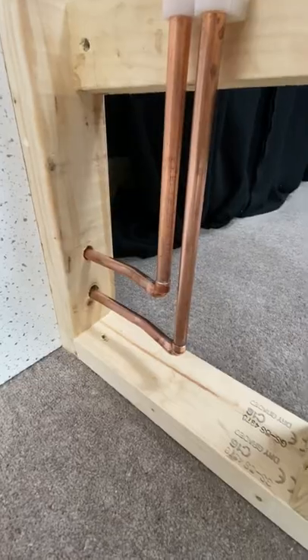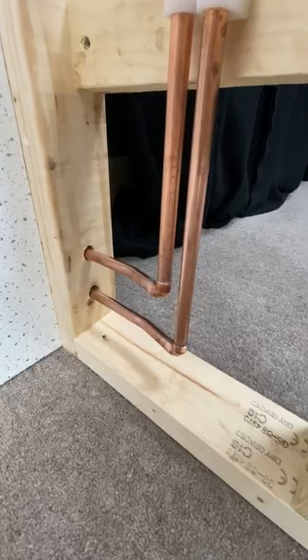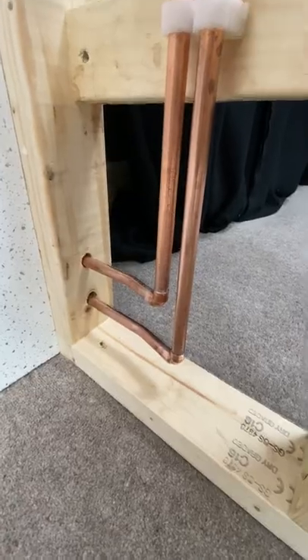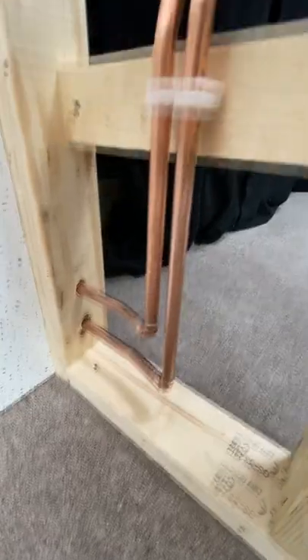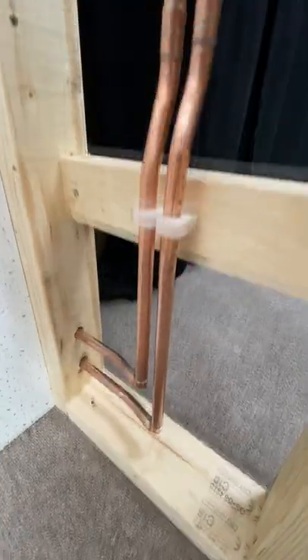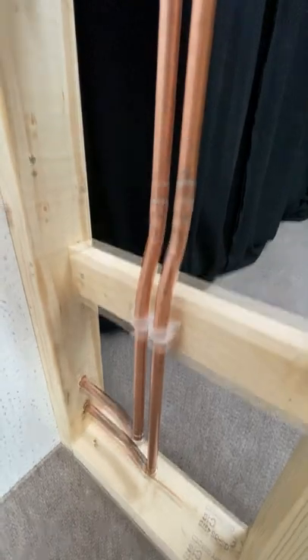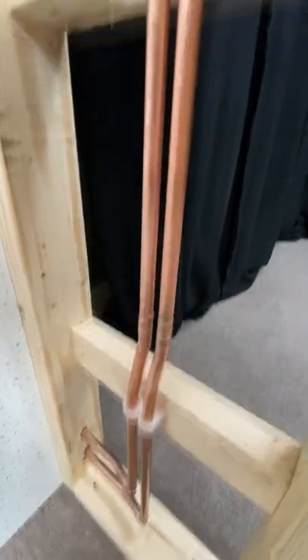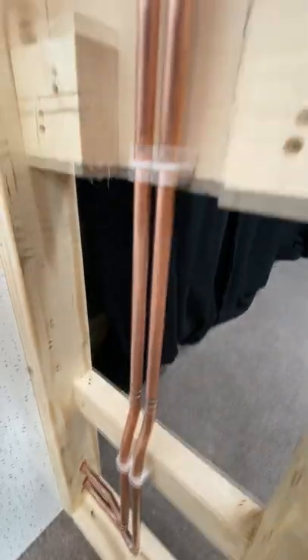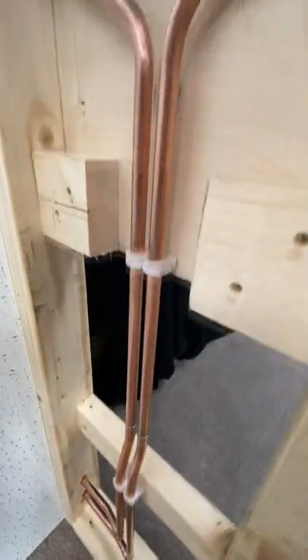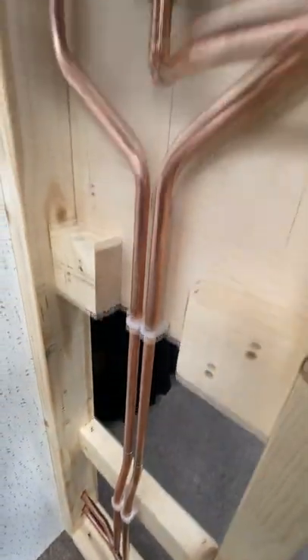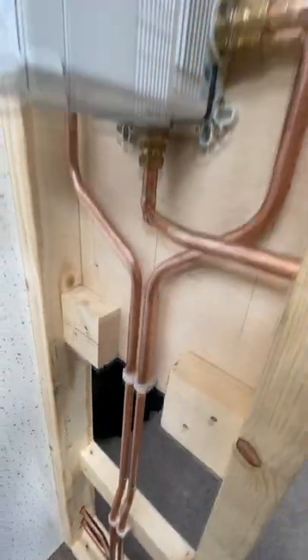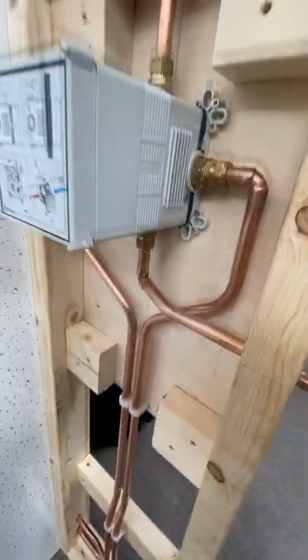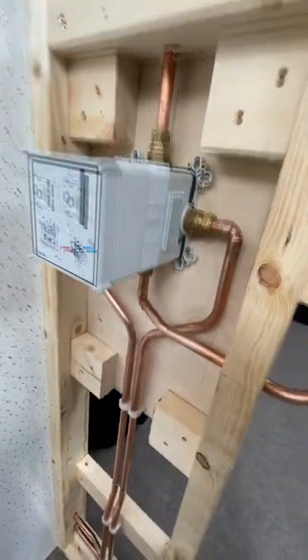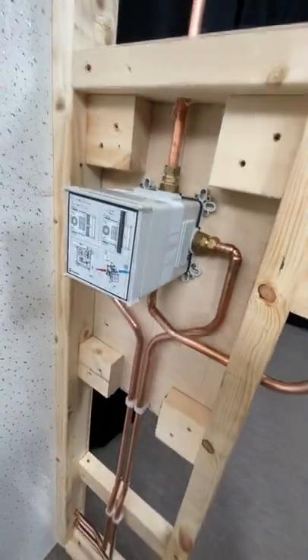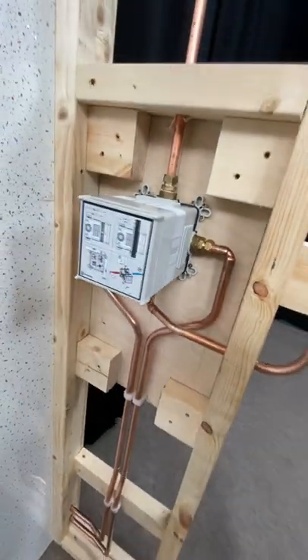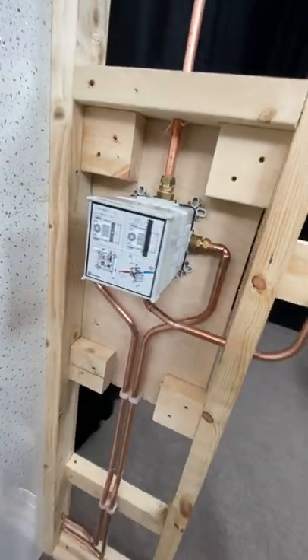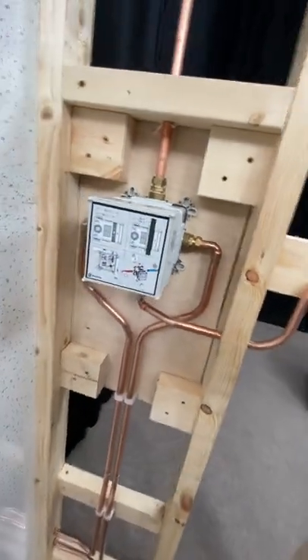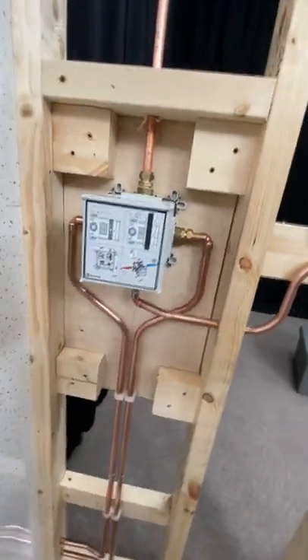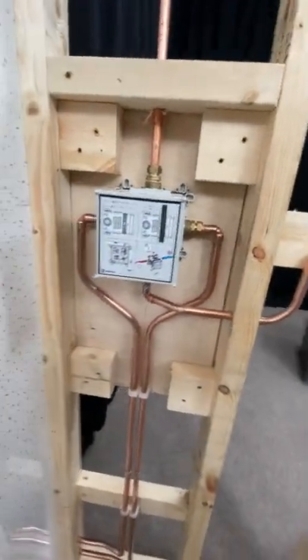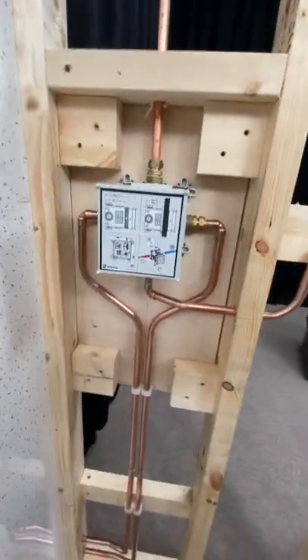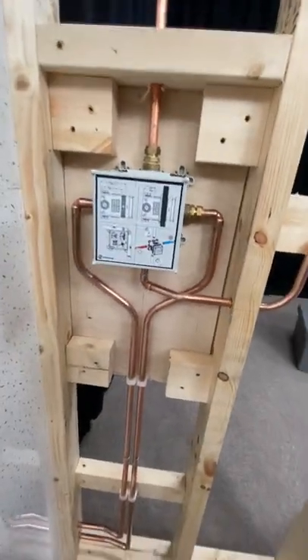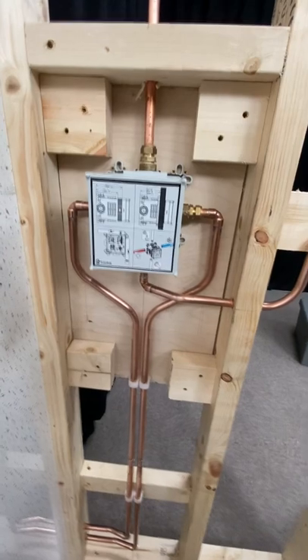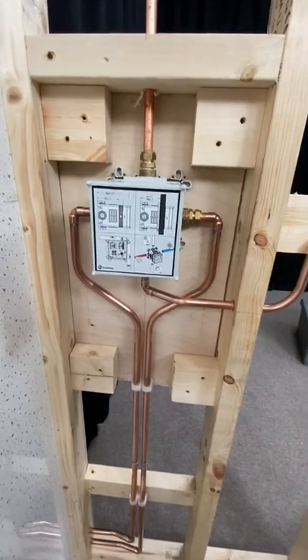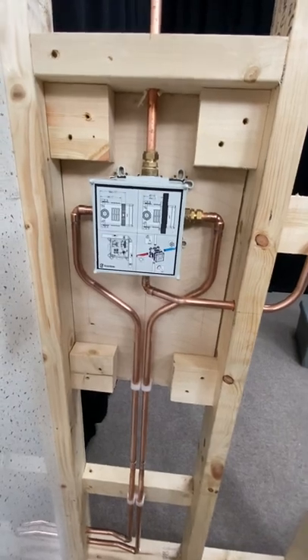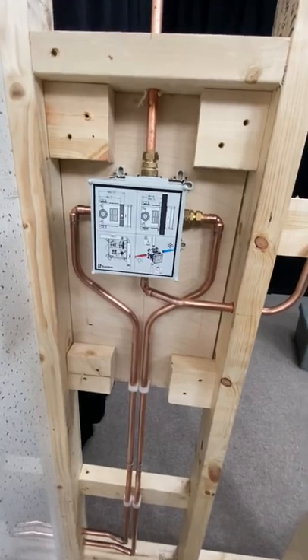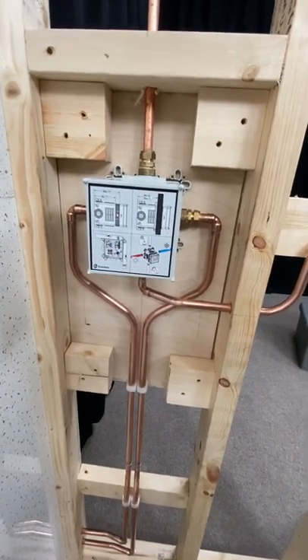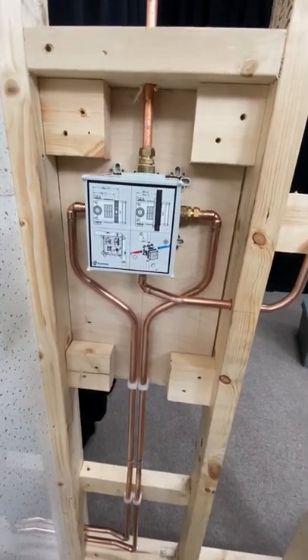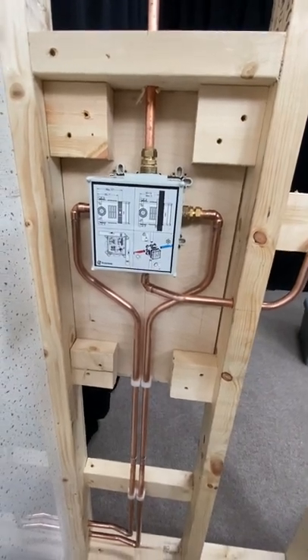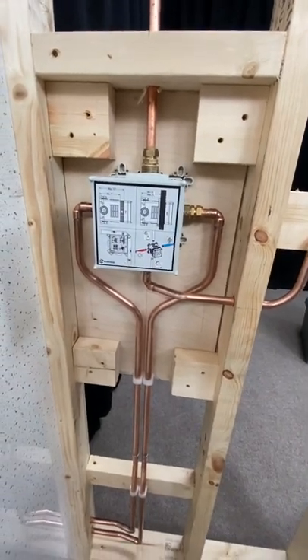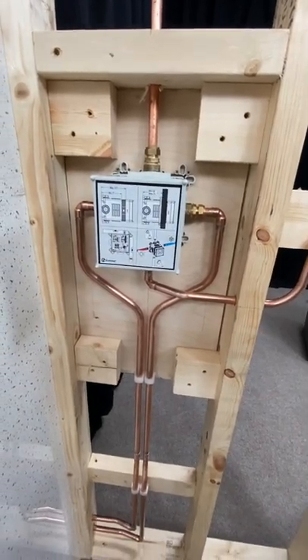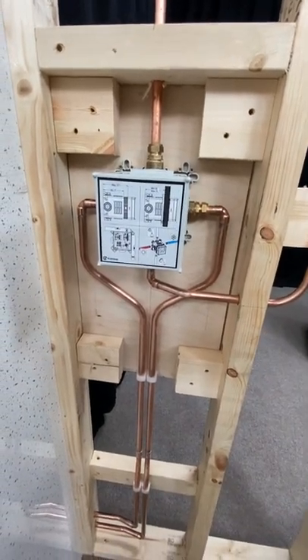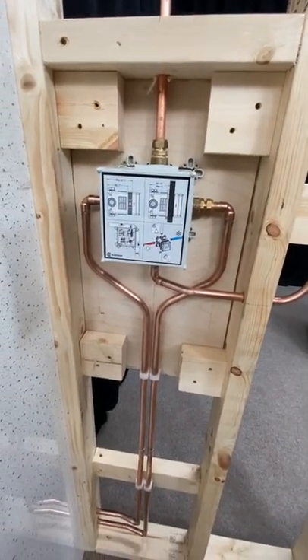Number two, plan your pipework out properly. Look at that, that is nicely done. It takes planning to do this properly, but you've got to think about it before you start doing it.